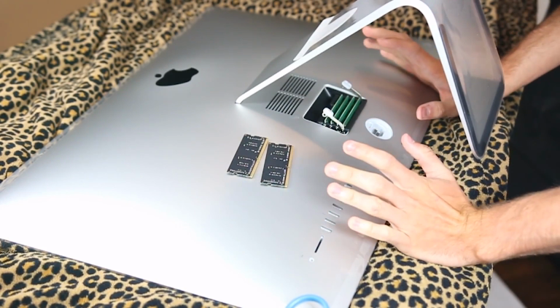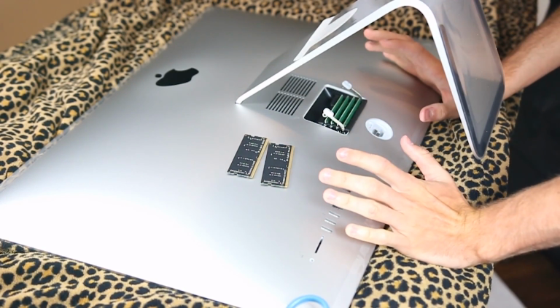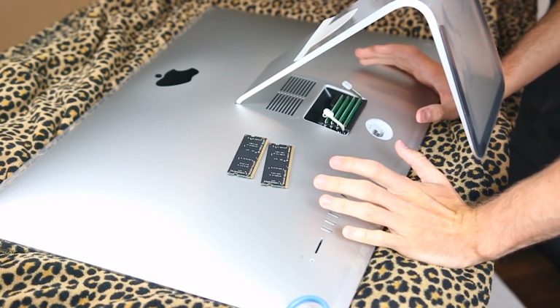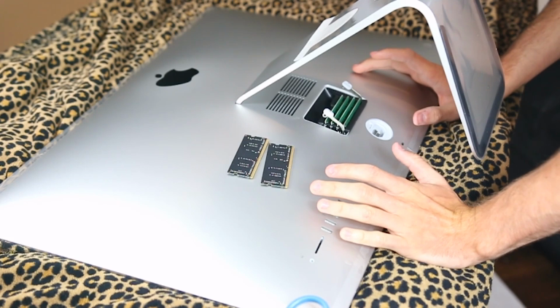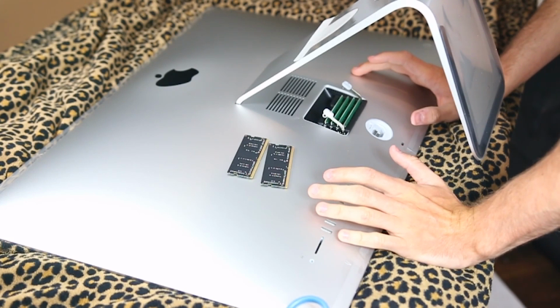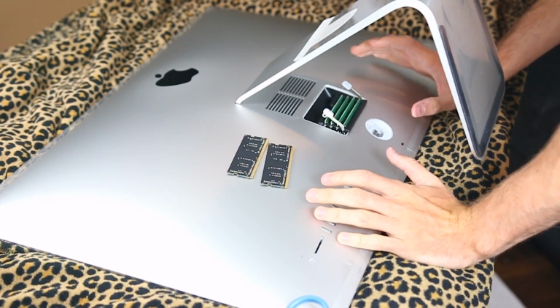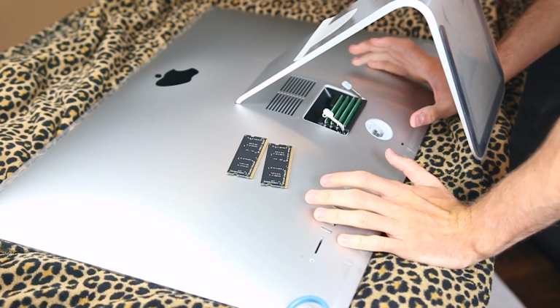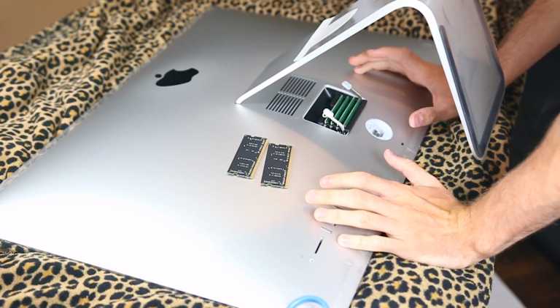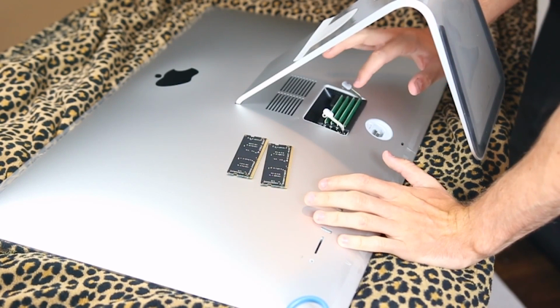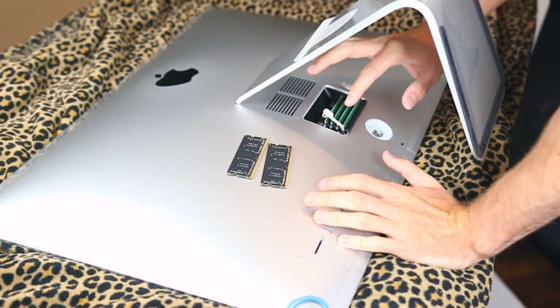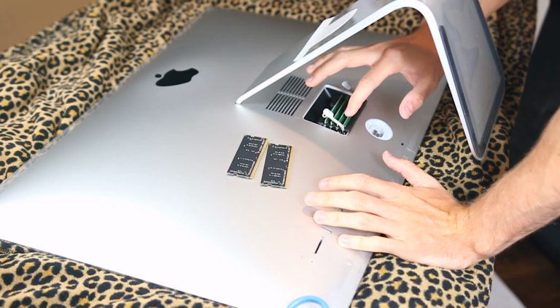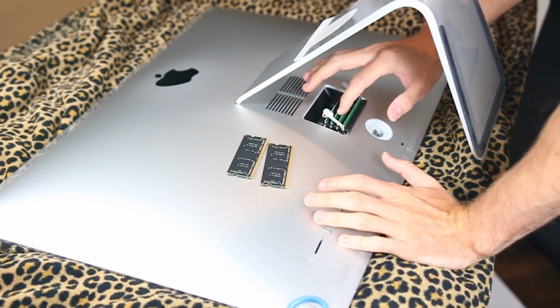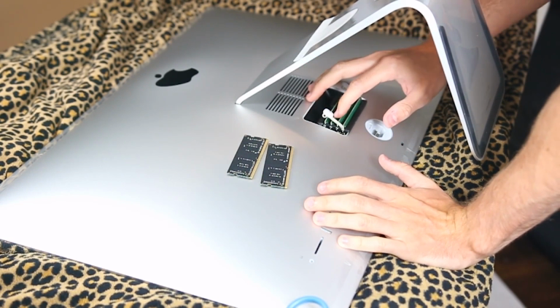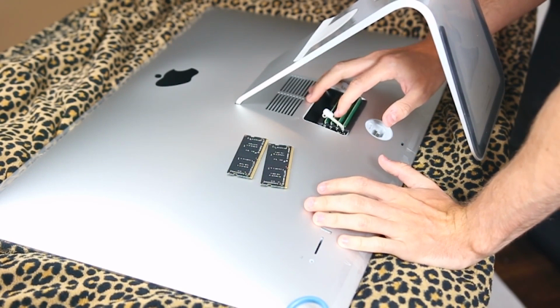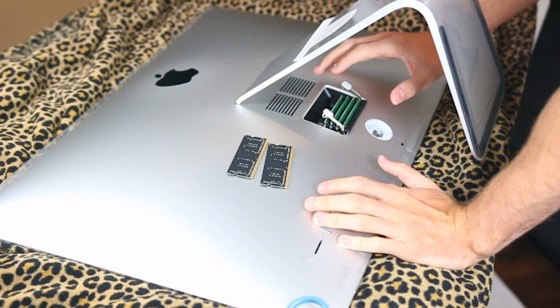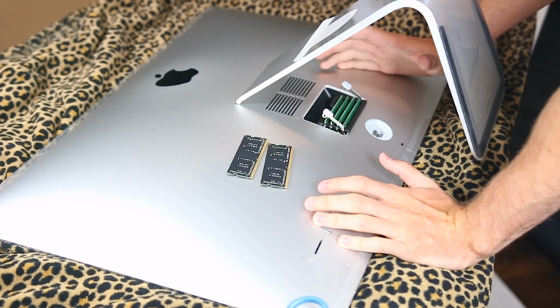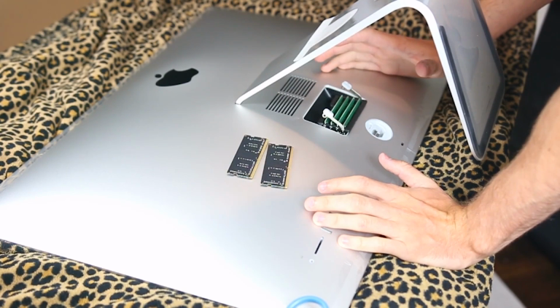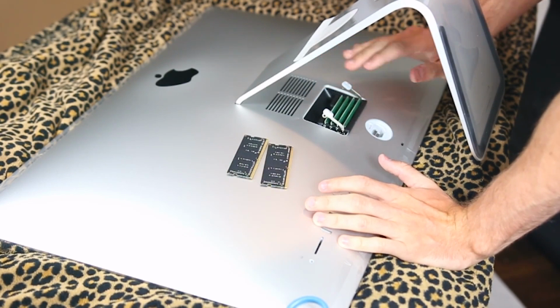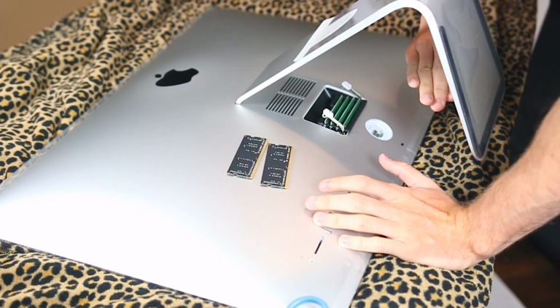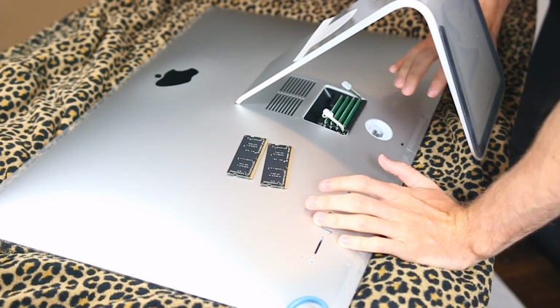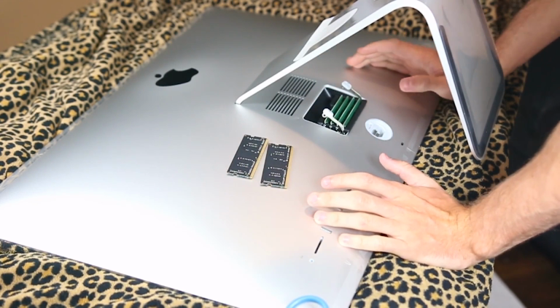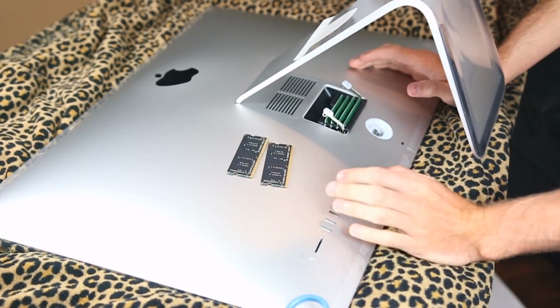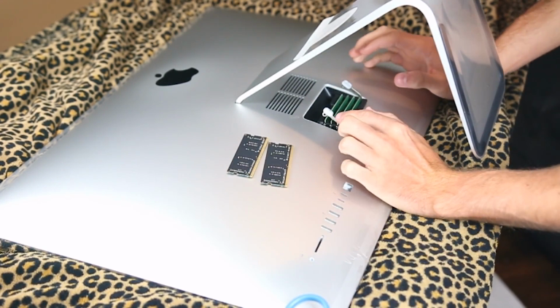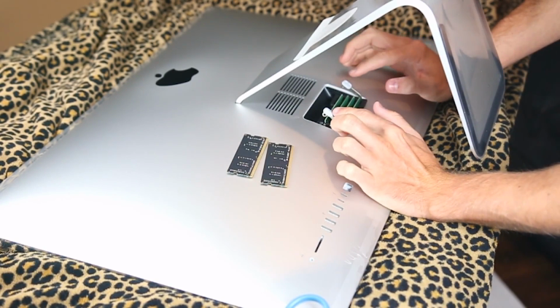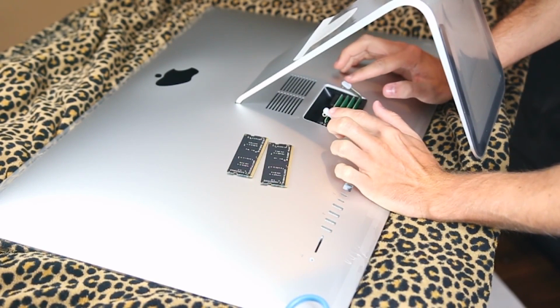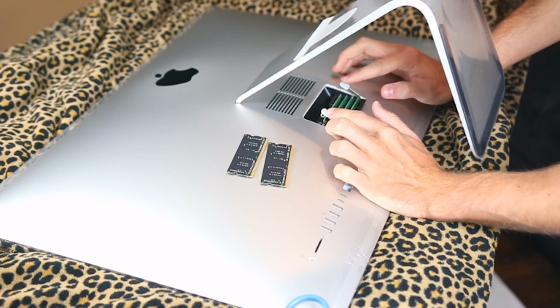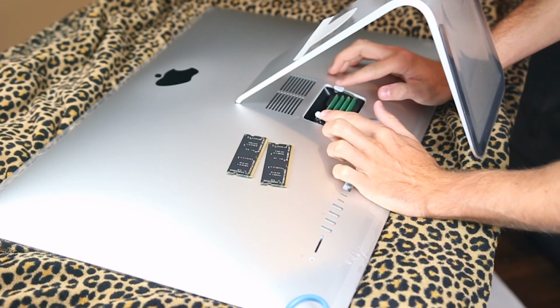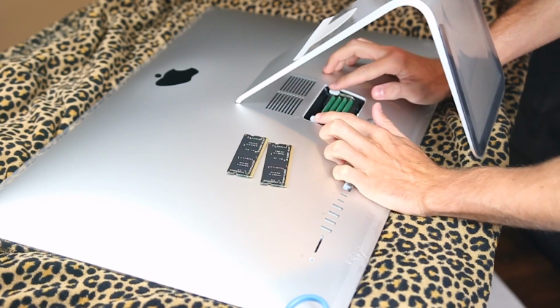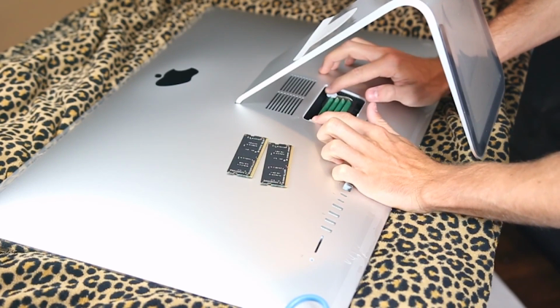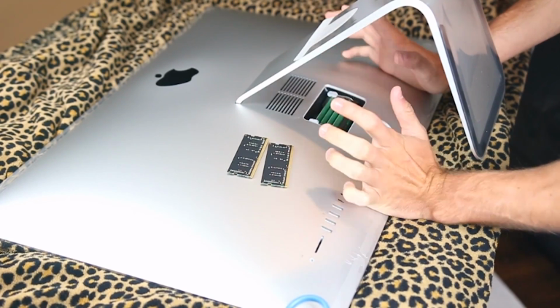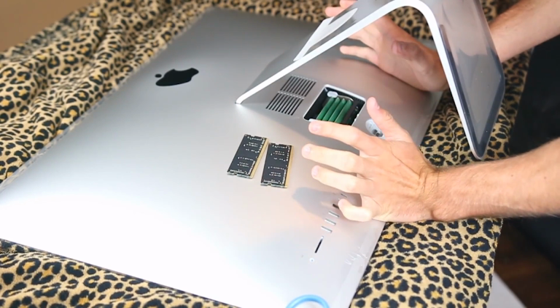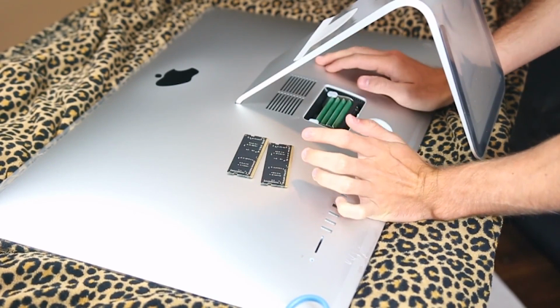Voila! All four RAM cards are in. If you are wondering, I purchased each card as 8 gigabytes, which equals up to 32 gigs total, so I just had to fill up all the slots. Once you are finished, you just pull these levers down and they're going to click right in.